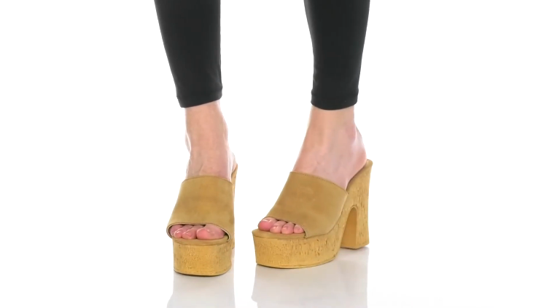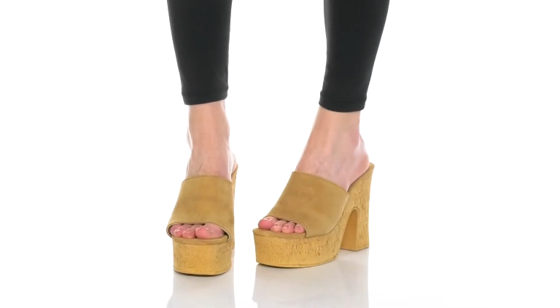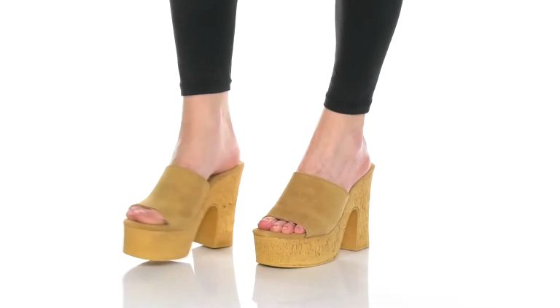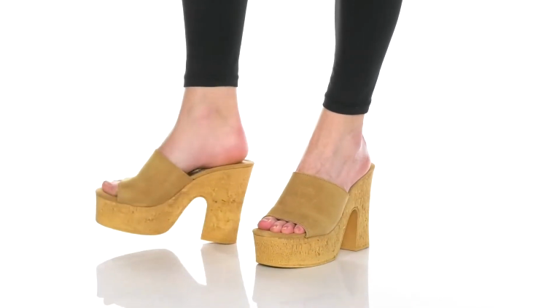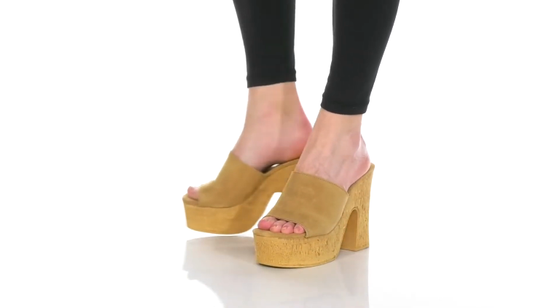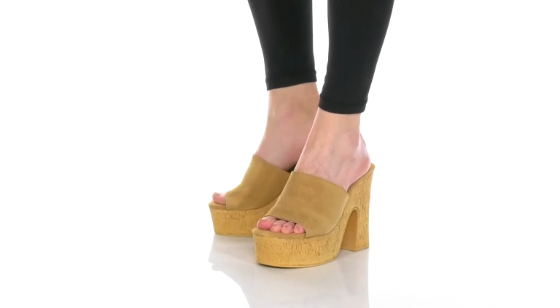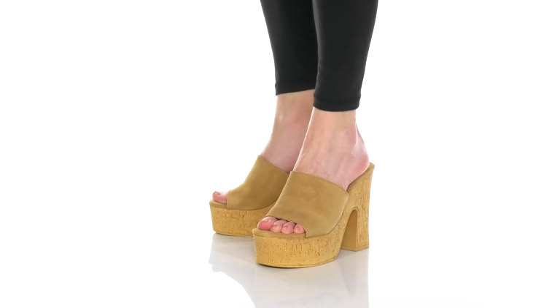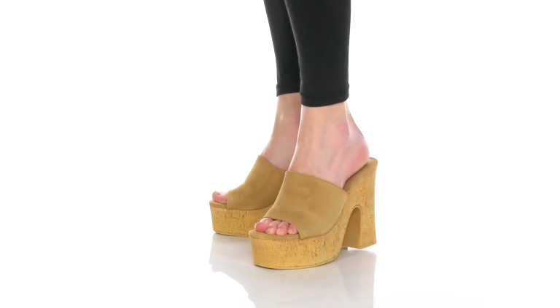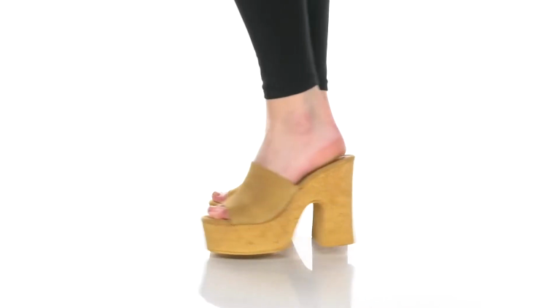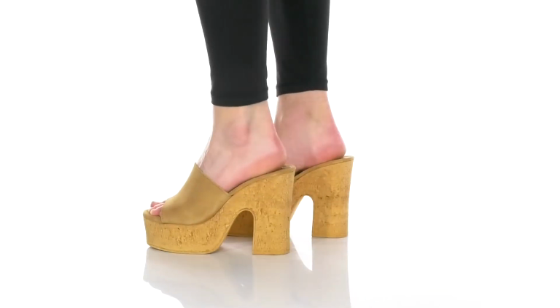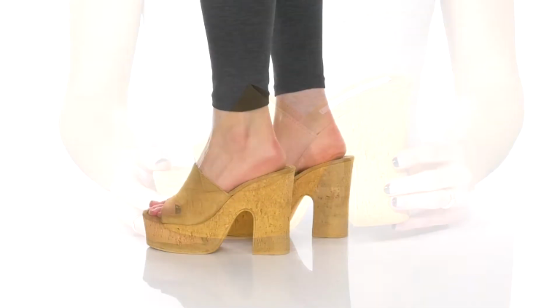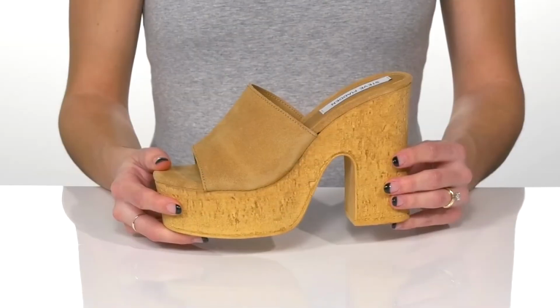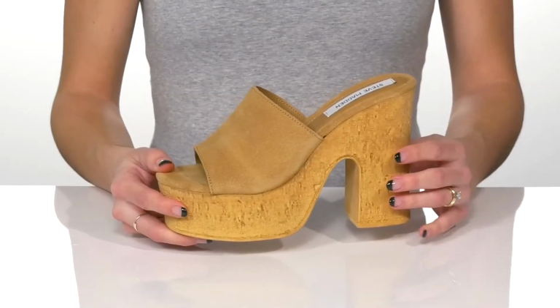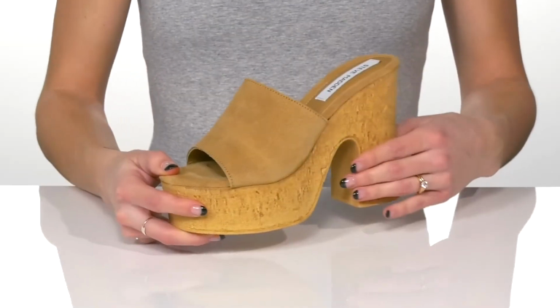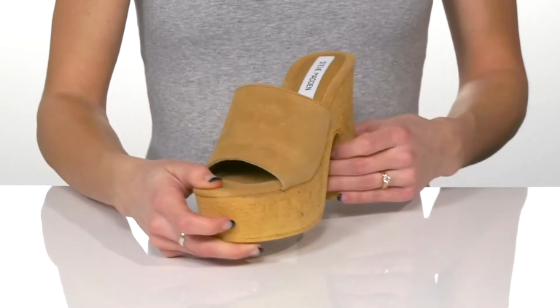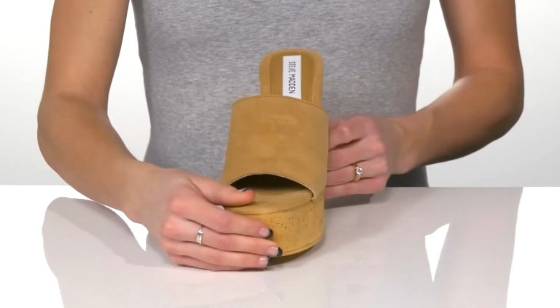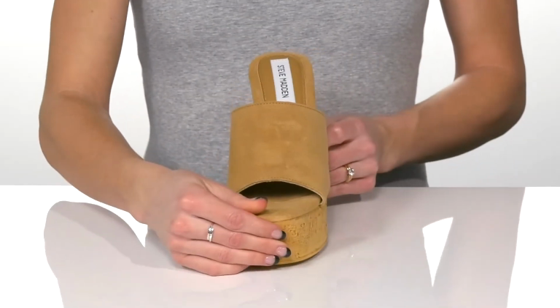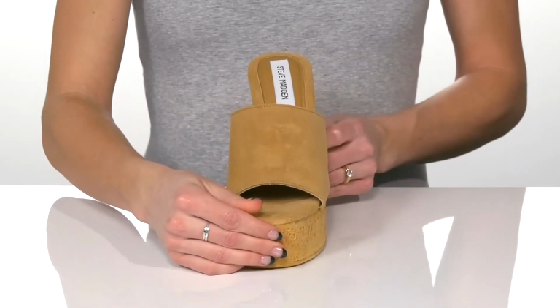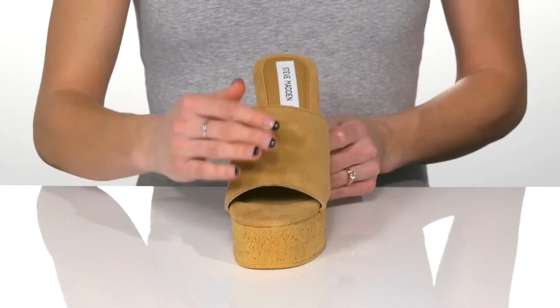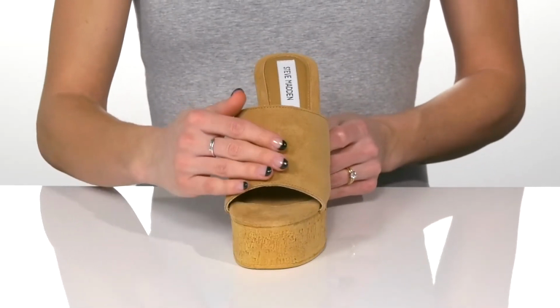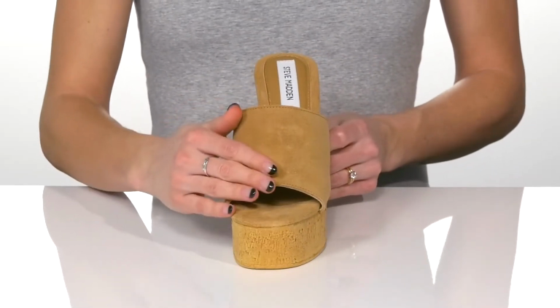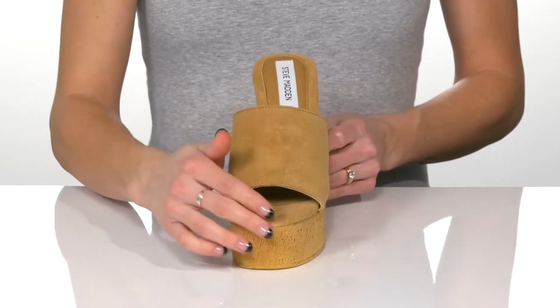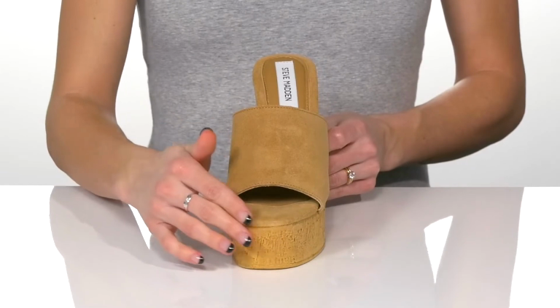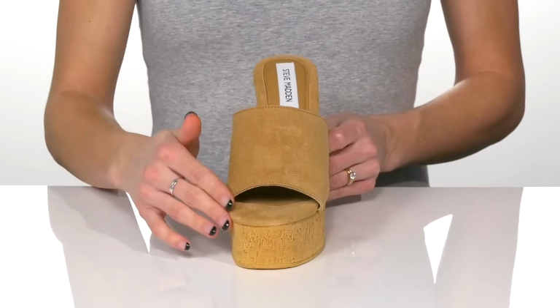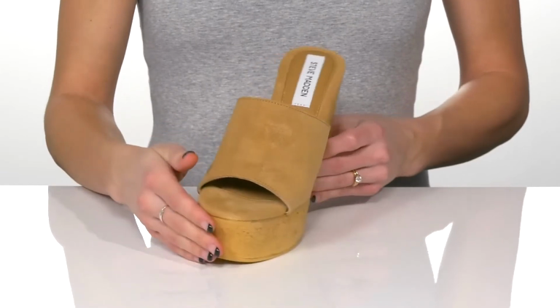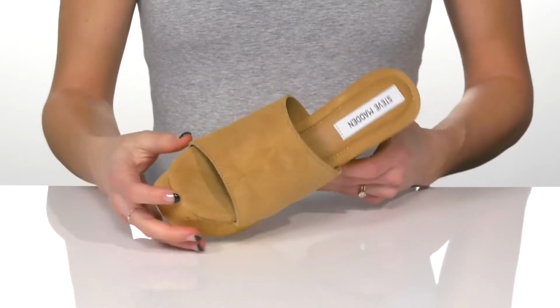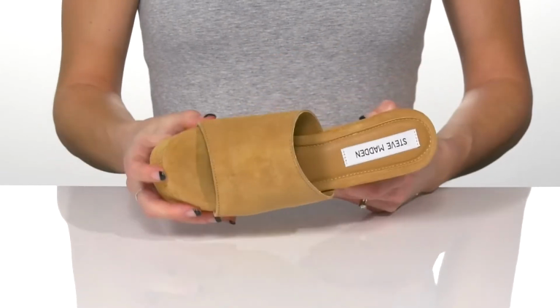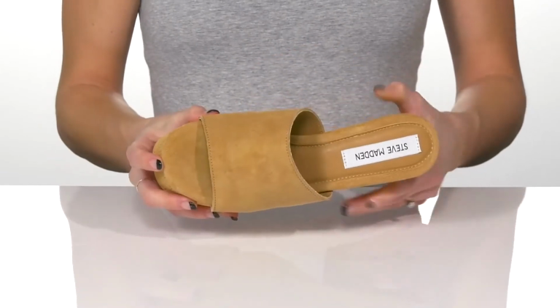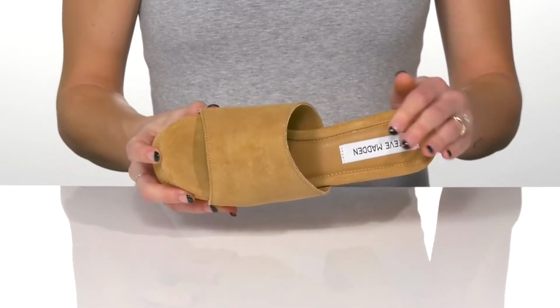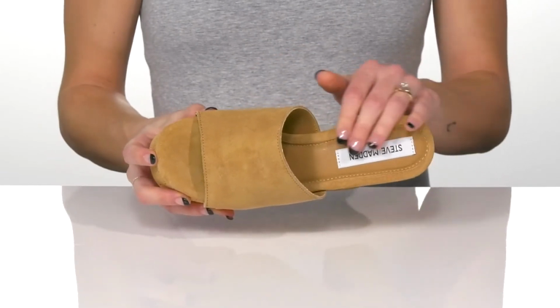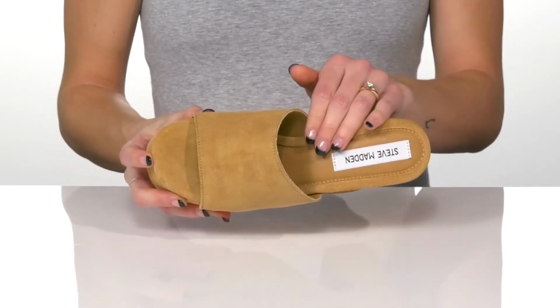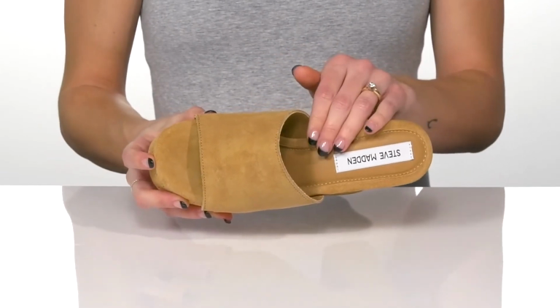Rock-a-Chic vibe with these heels from Steve Madden. These feature a soft suede upper with an open toe design and an easy slip-on style.